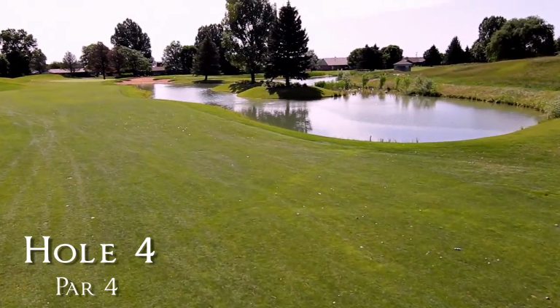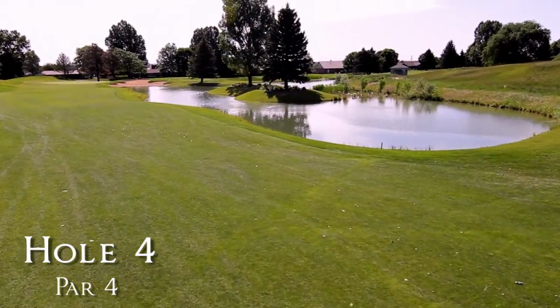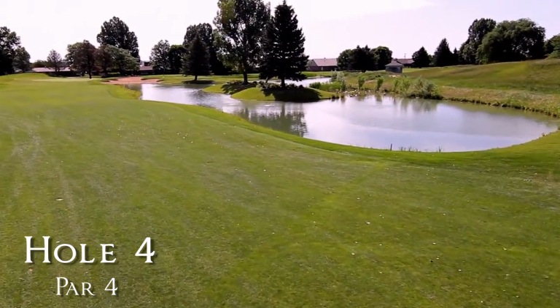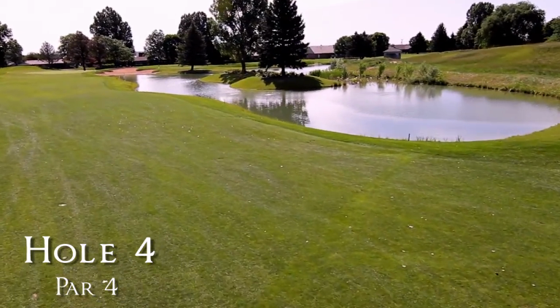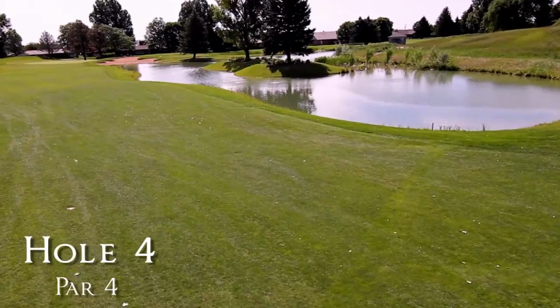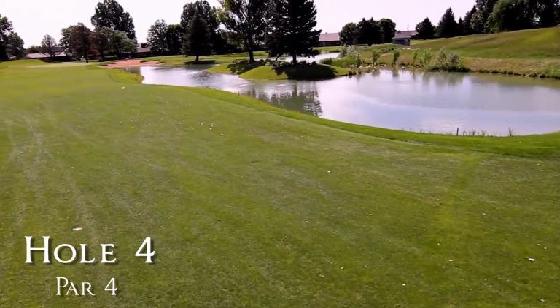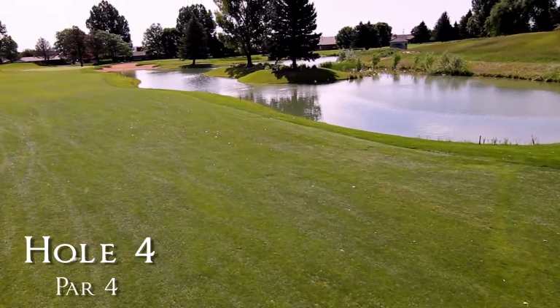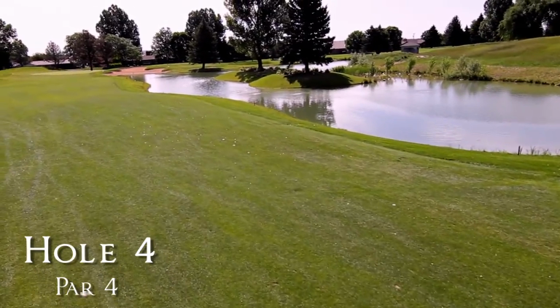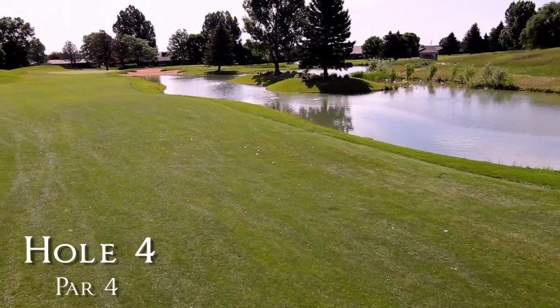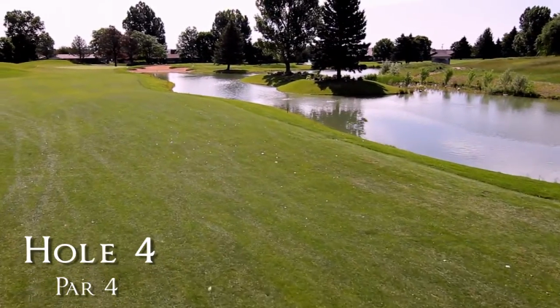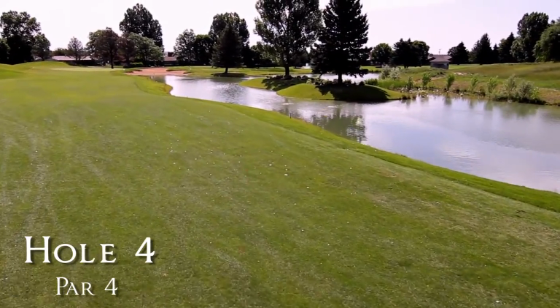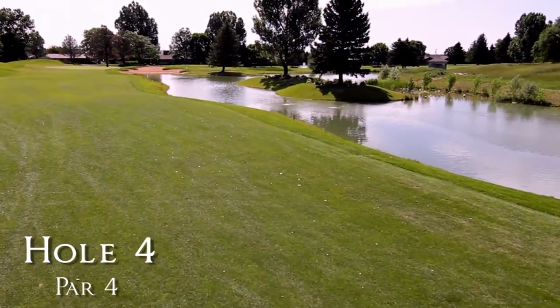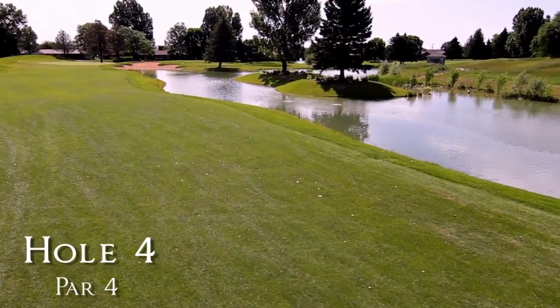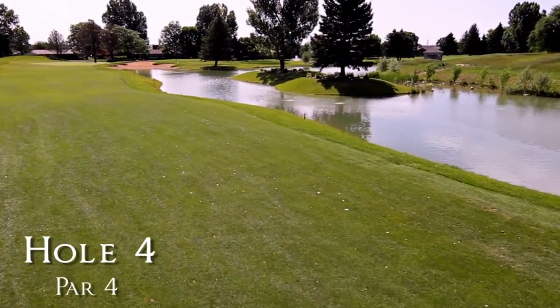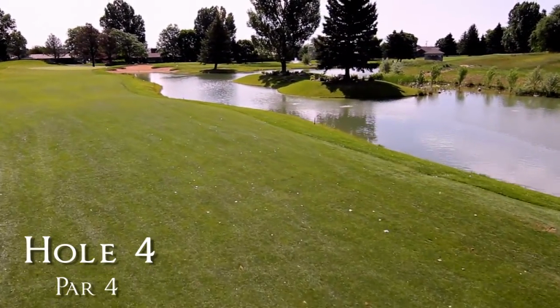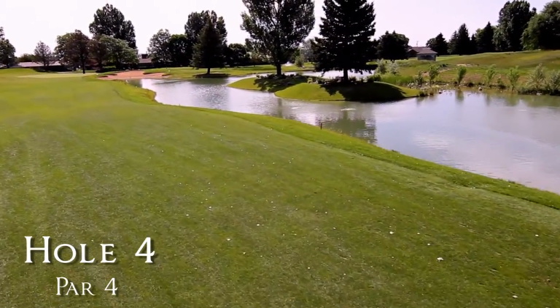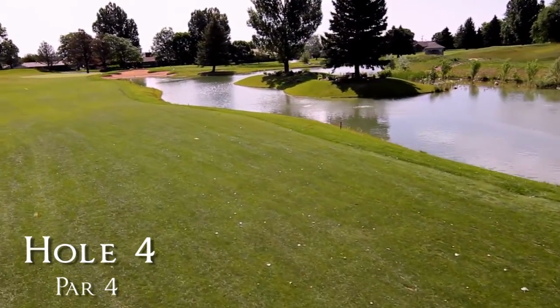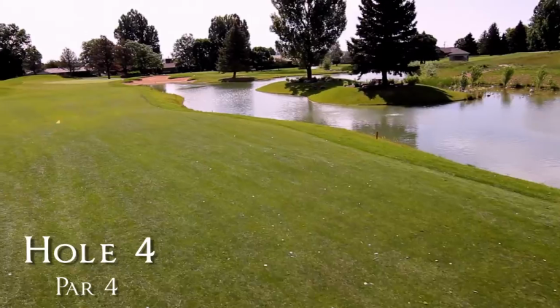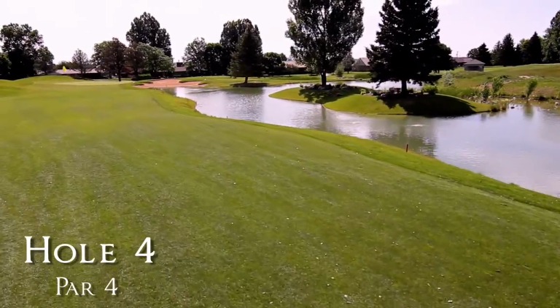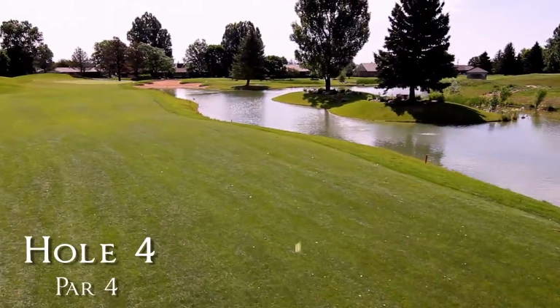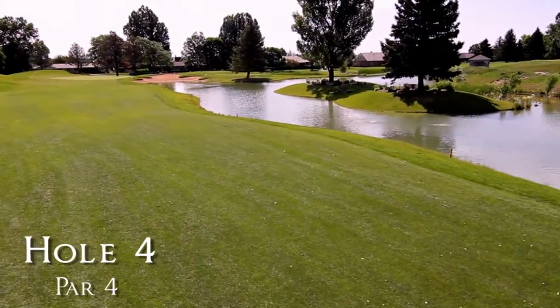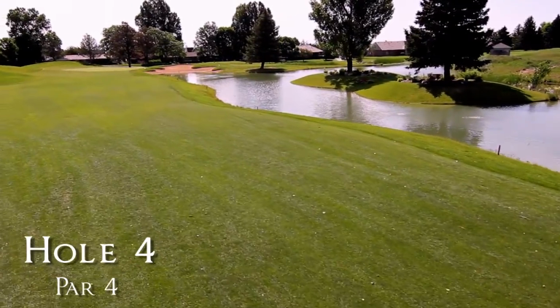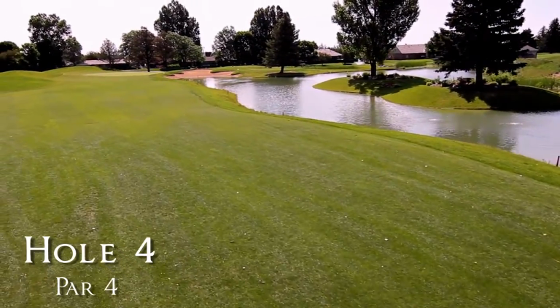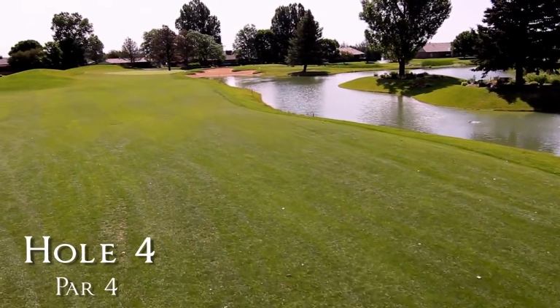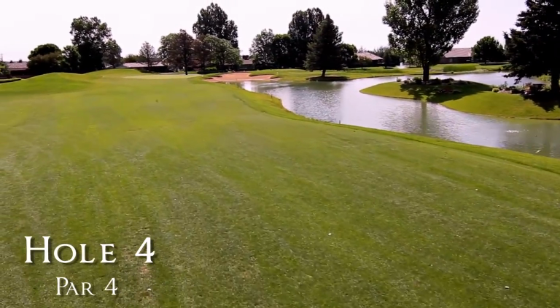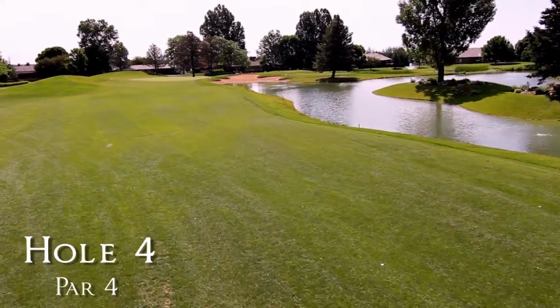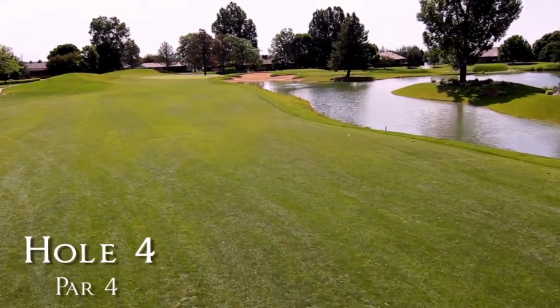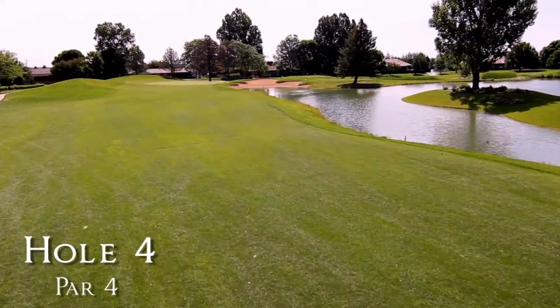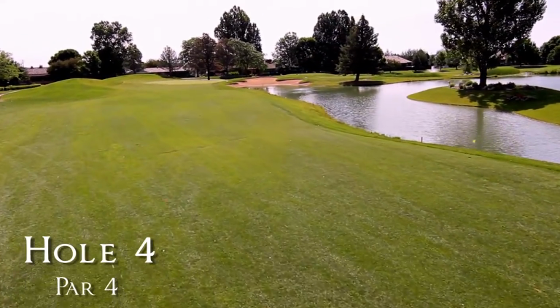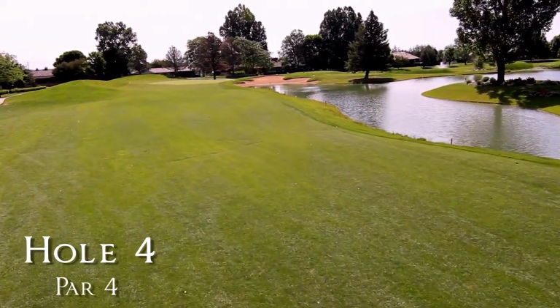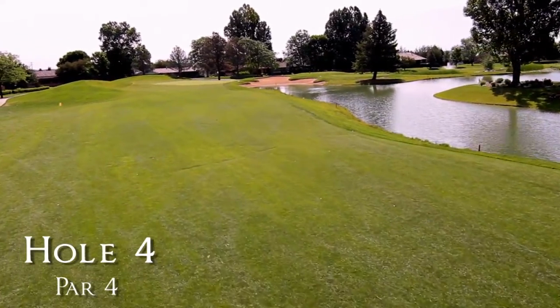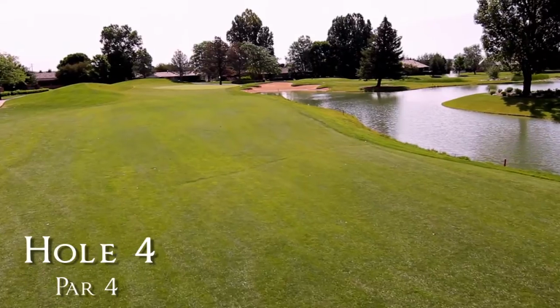The pond lies from the 150-yard marker and runs all the way into the right green side beach bunker. Fairway contours left of the green are designed to guide a running approach shot onto the large green.